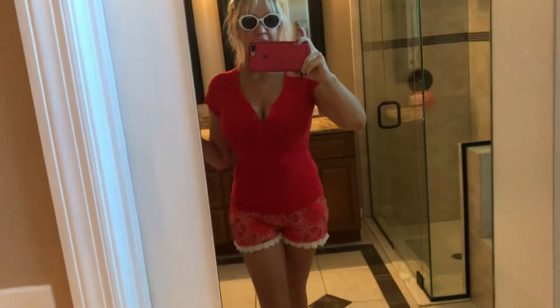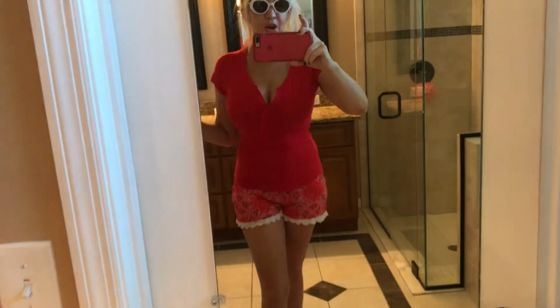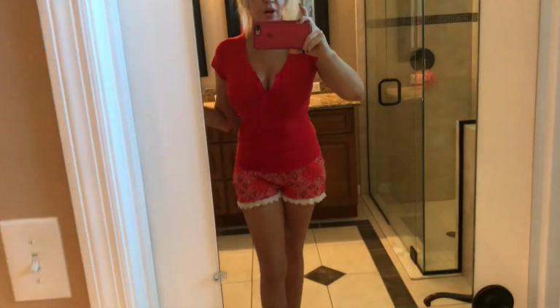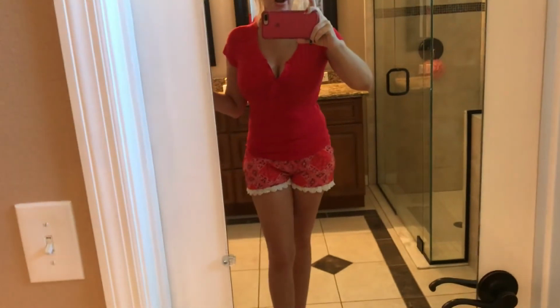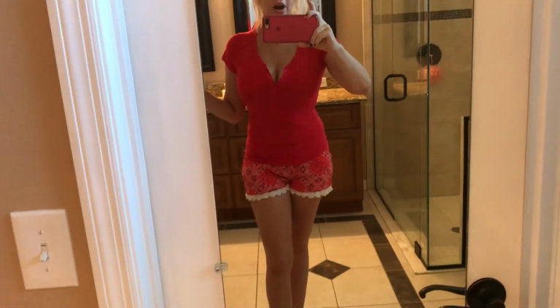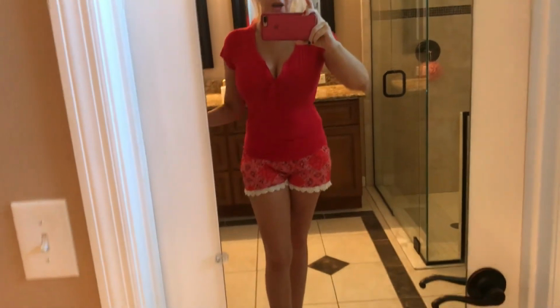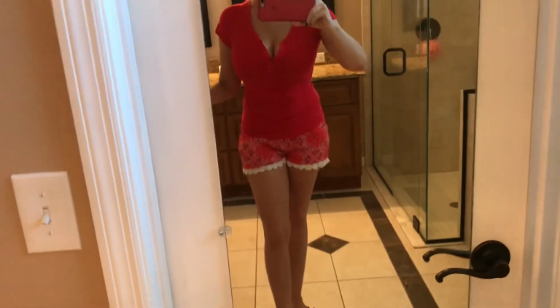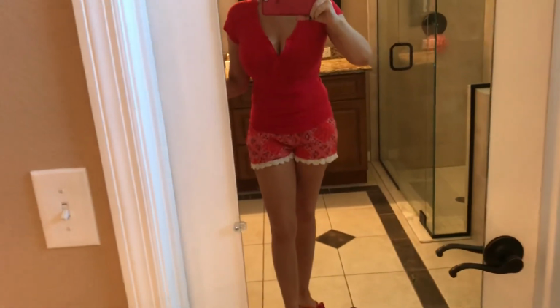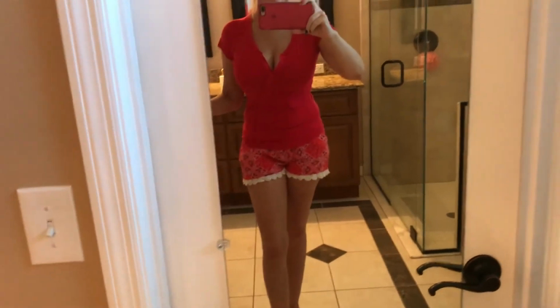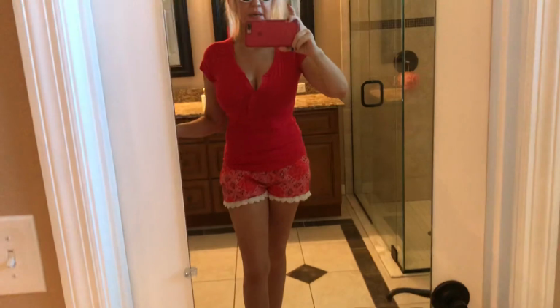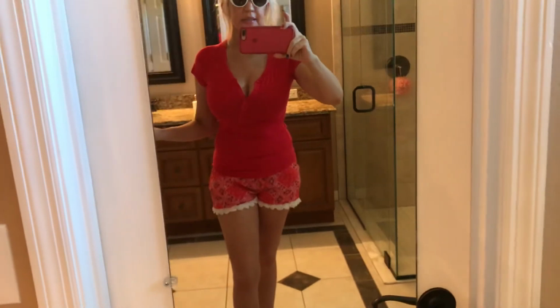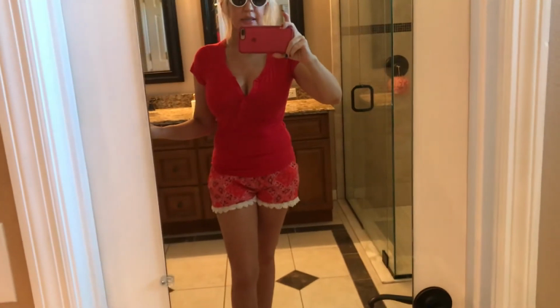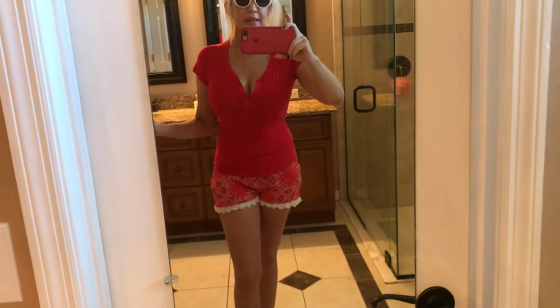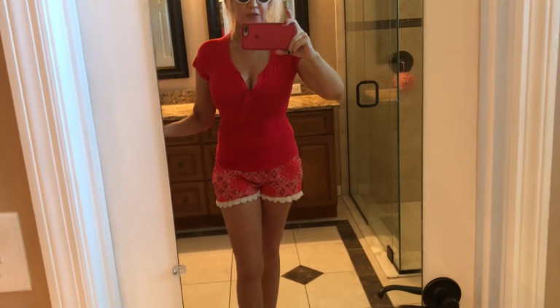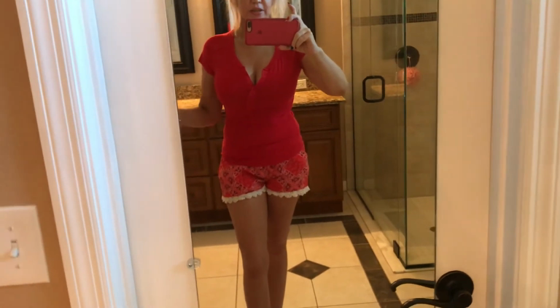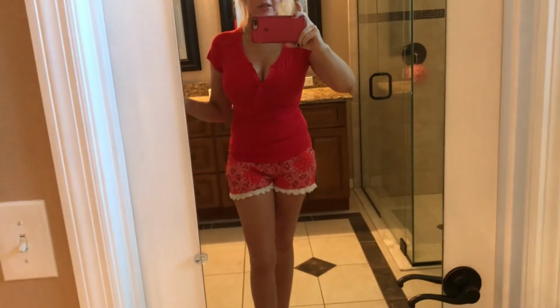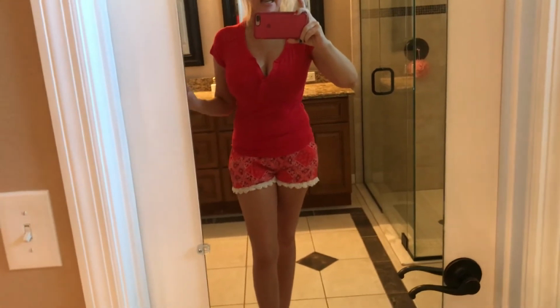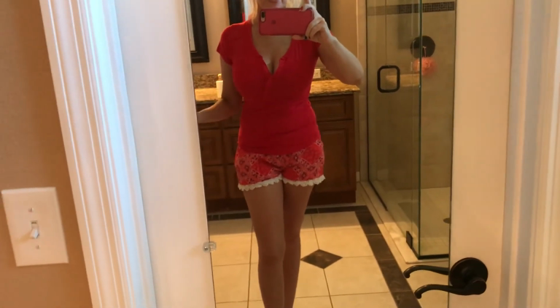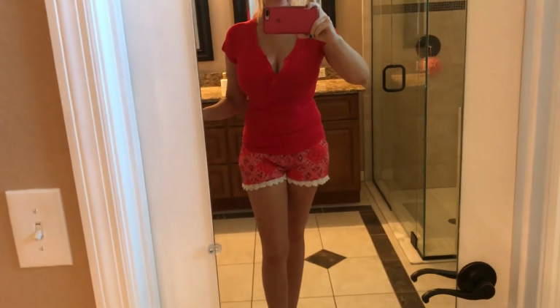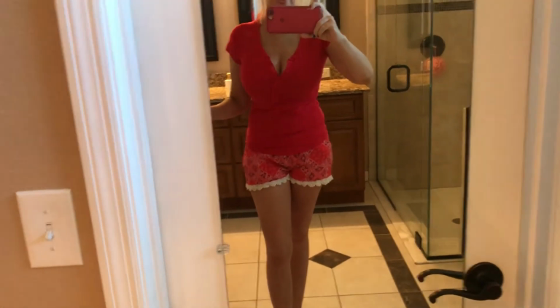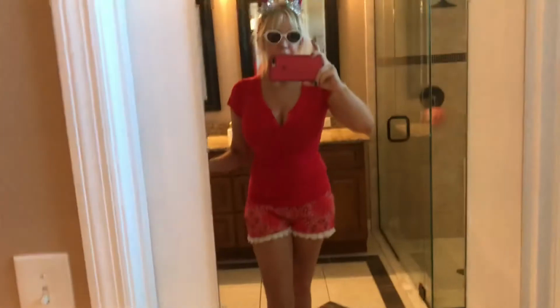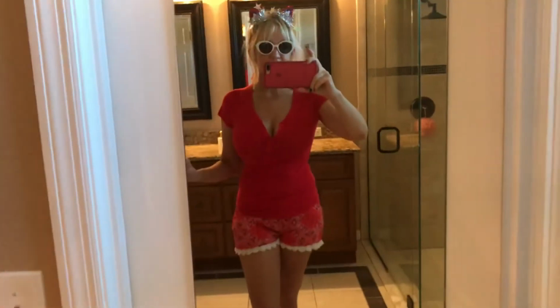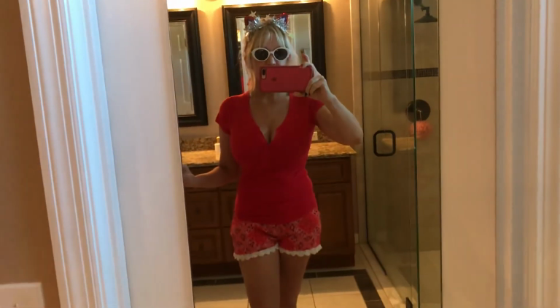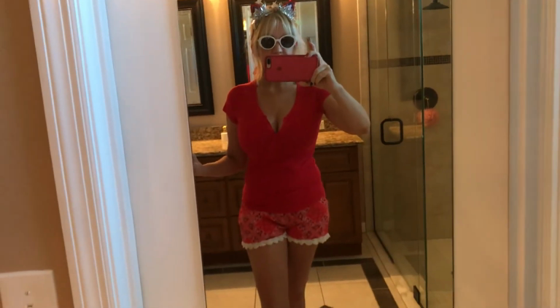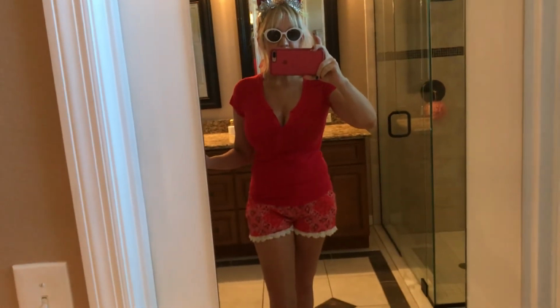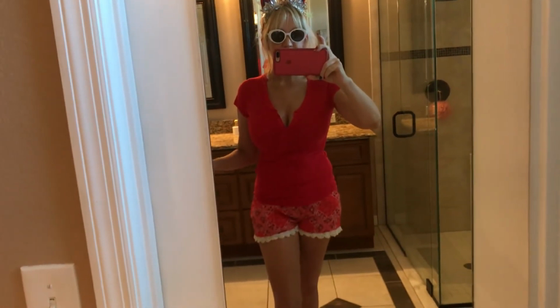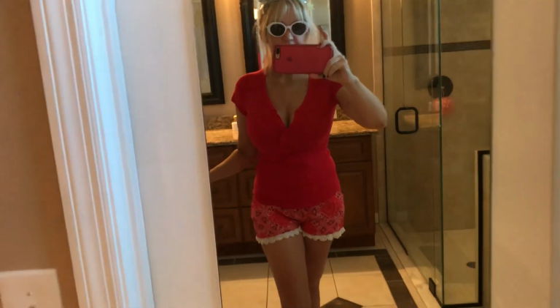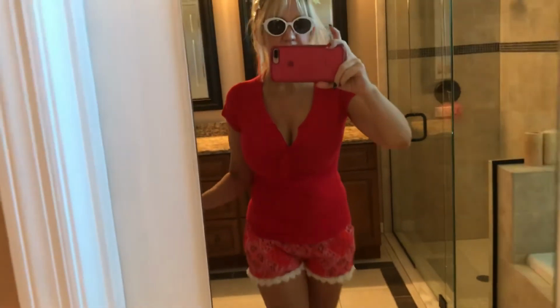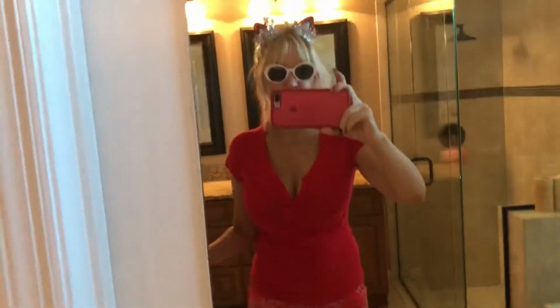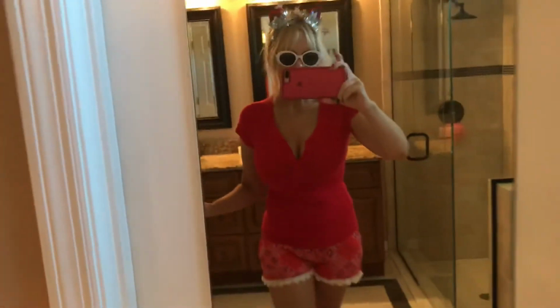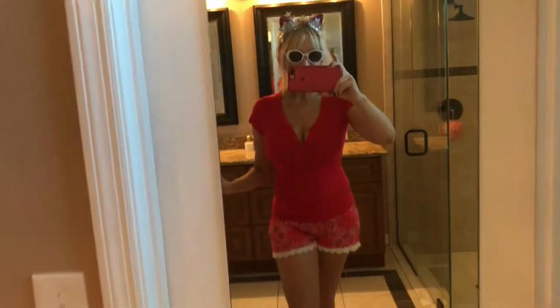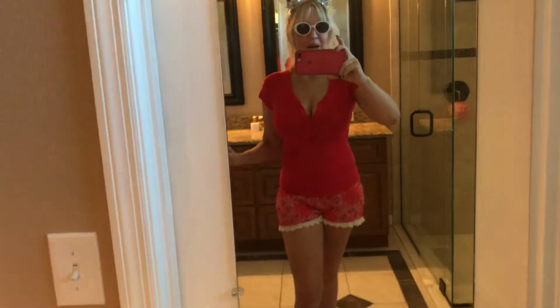I'm actually thinking of going on a diet. I feel a little tiny bit chubby, but I don't know — maybe that's just my insanity, my eating disorder.